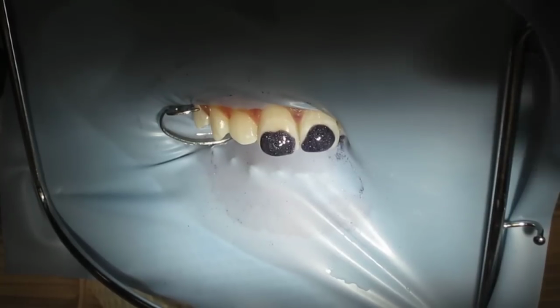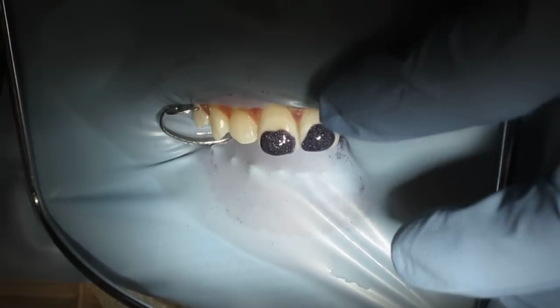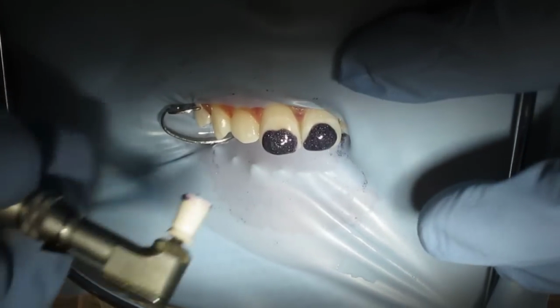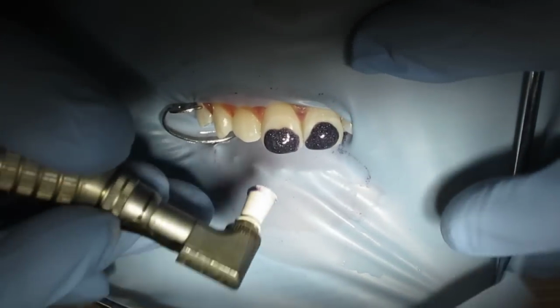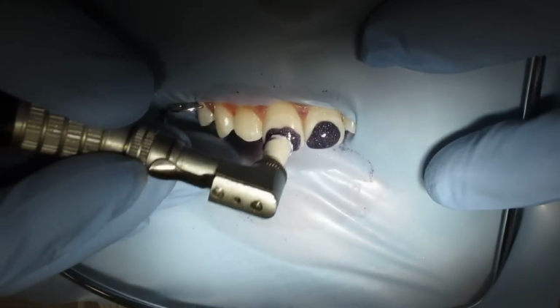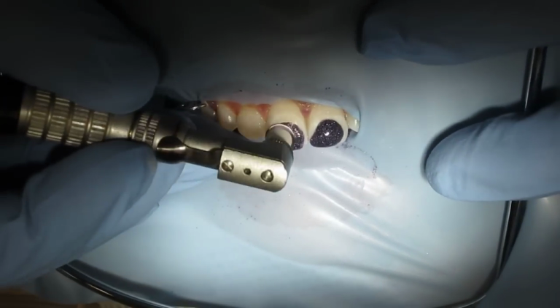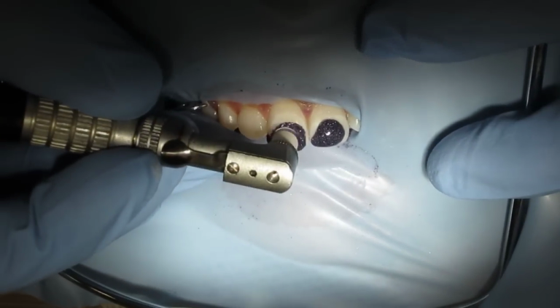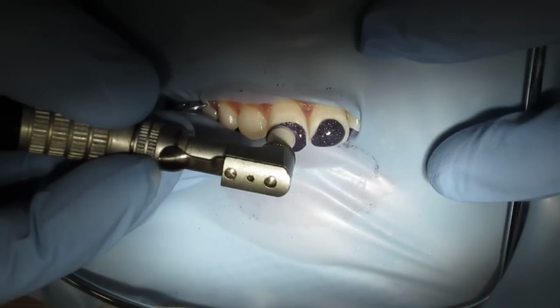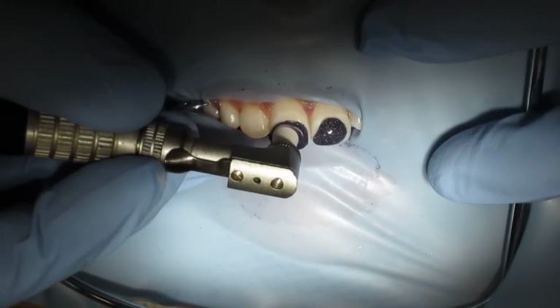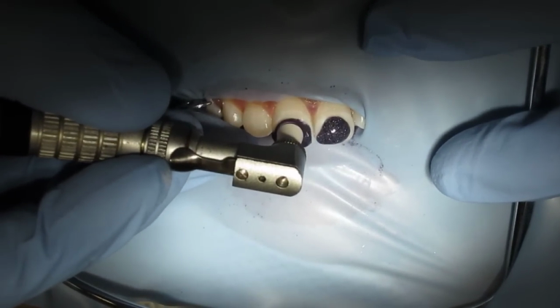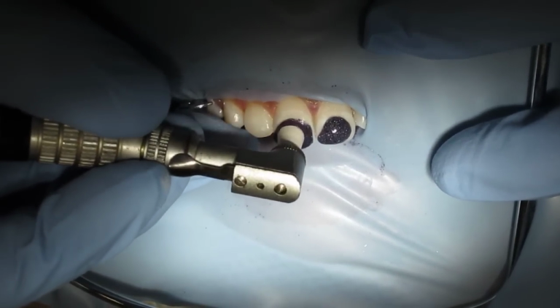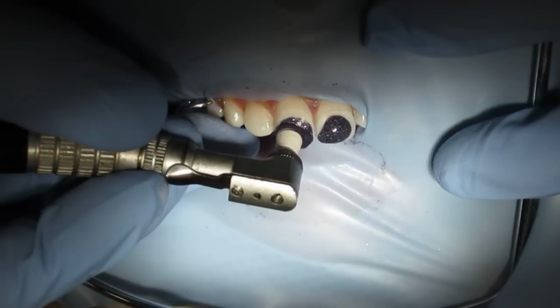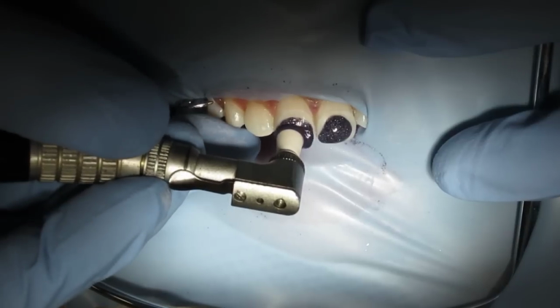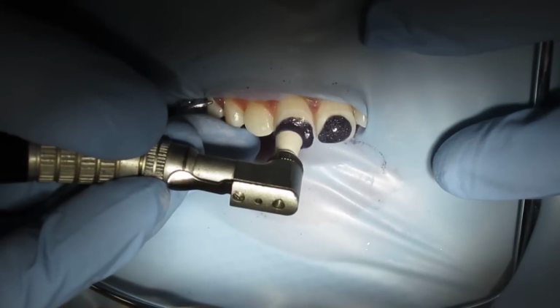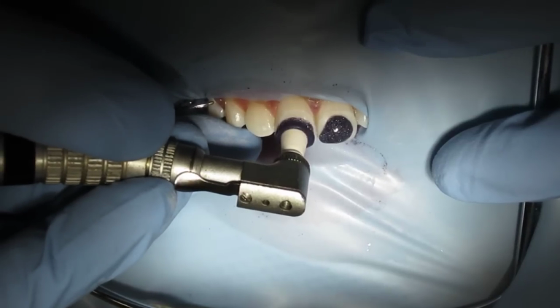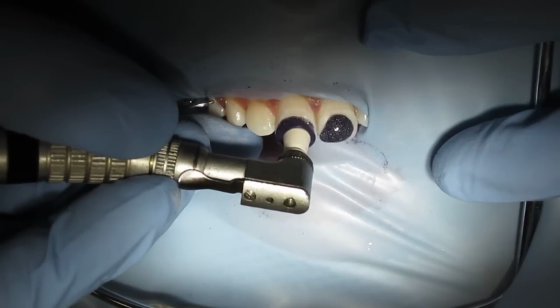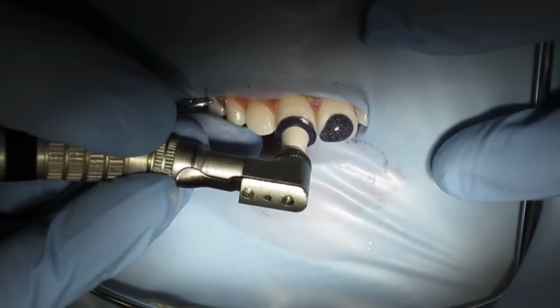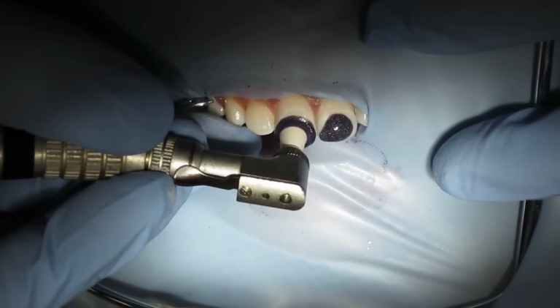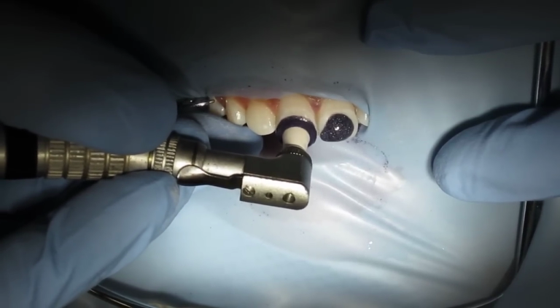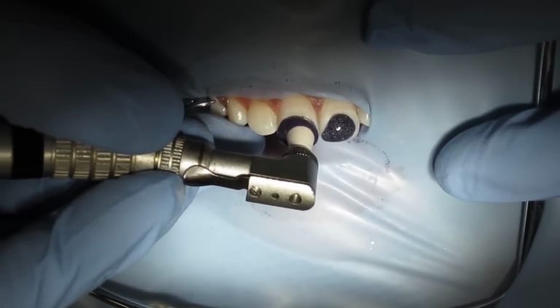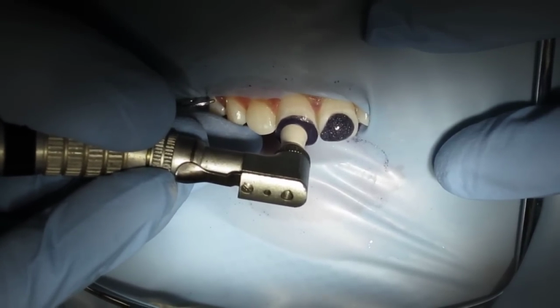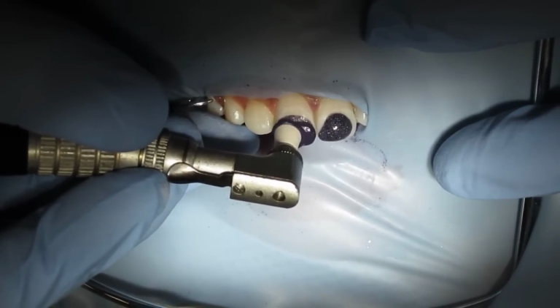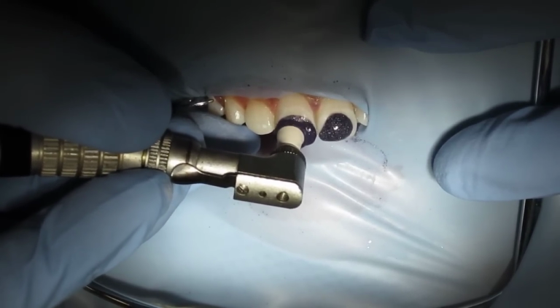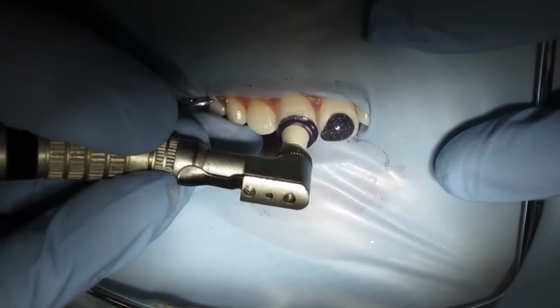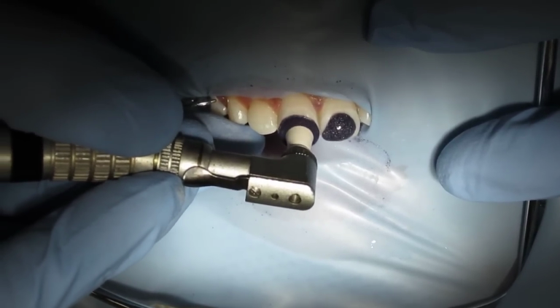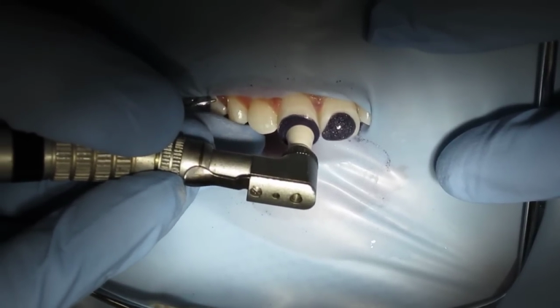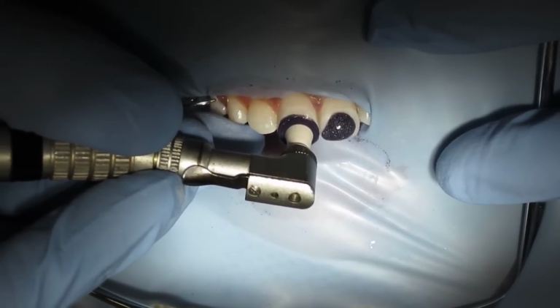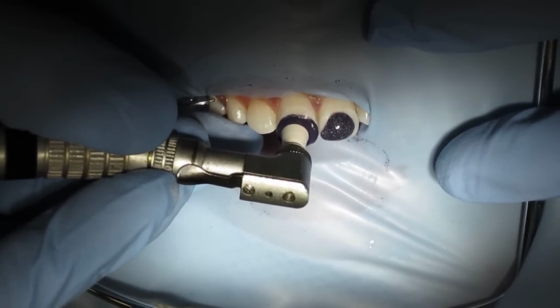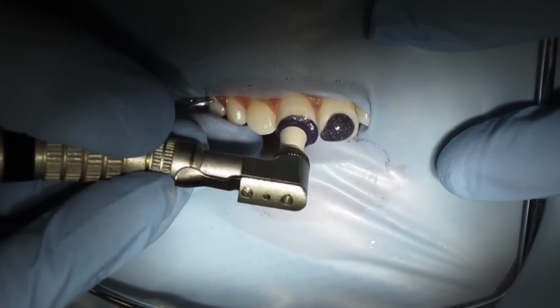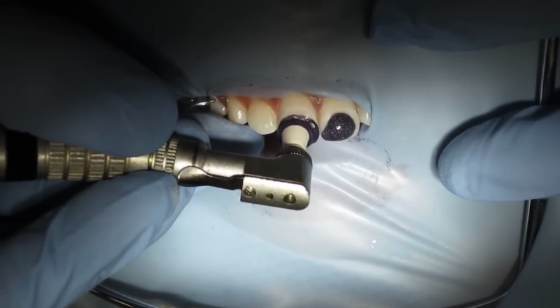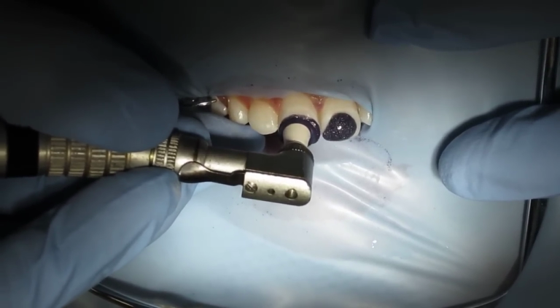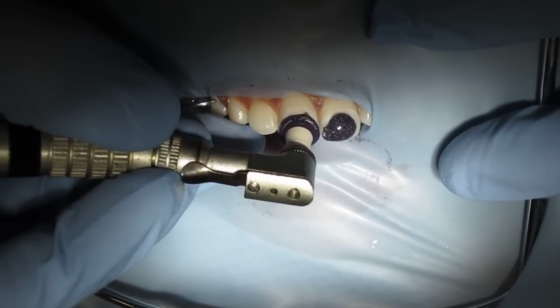Hey folks, Ashley here at AllThingsIndustry.com. So we're going to go round two, starting to remove some of the brown stains. You okay? Yeah.